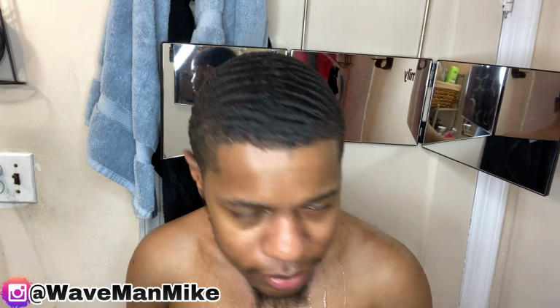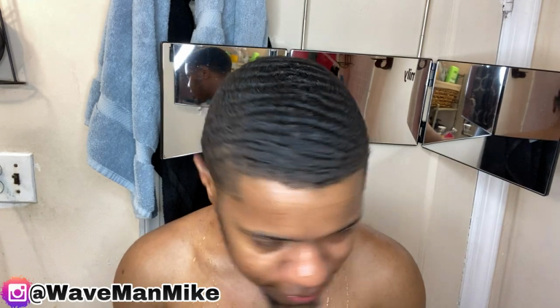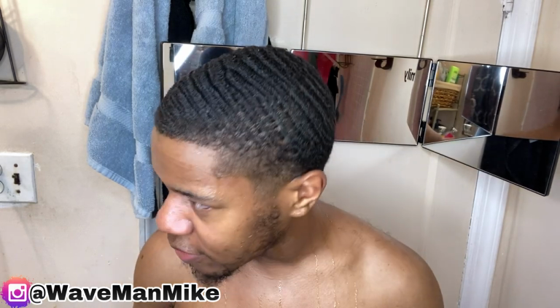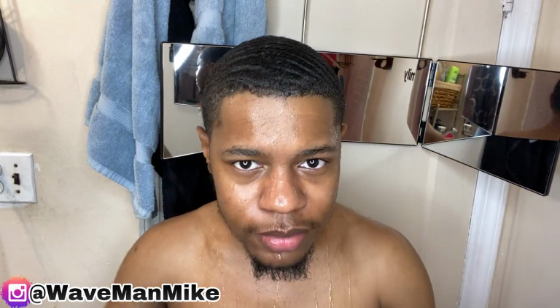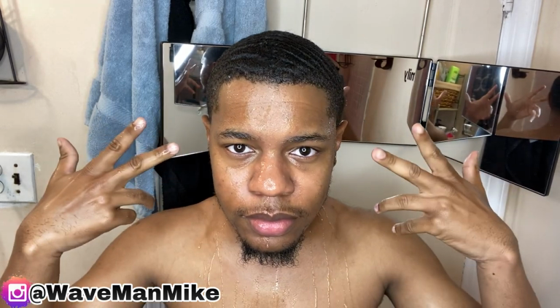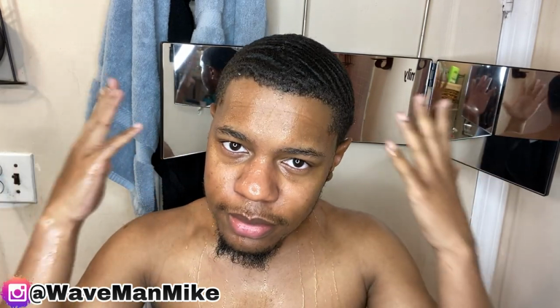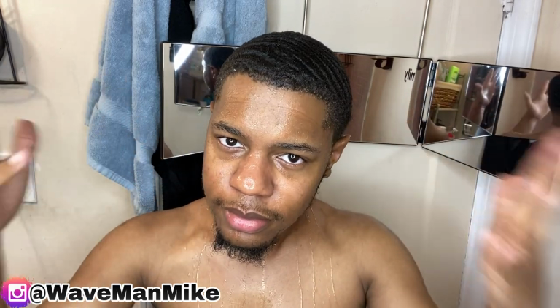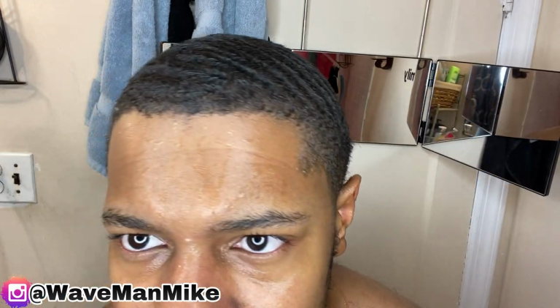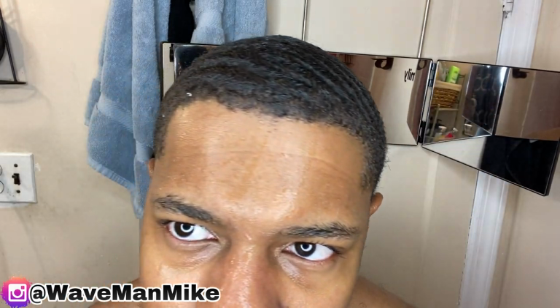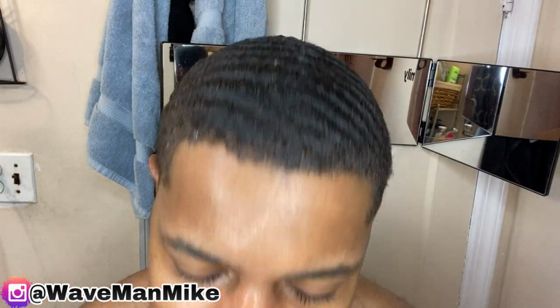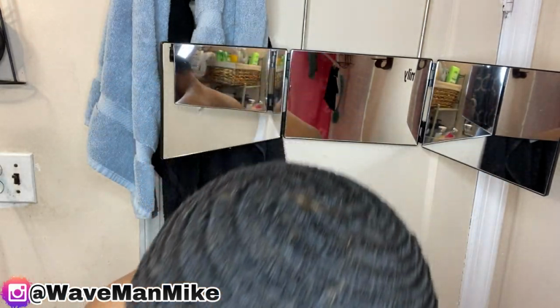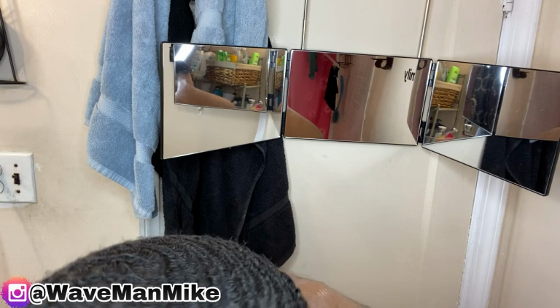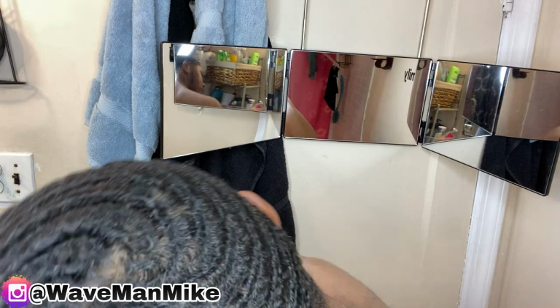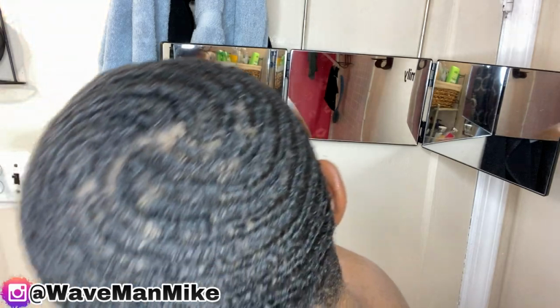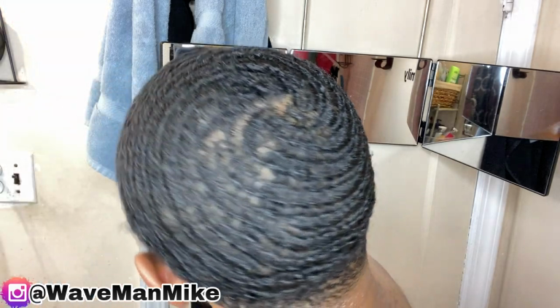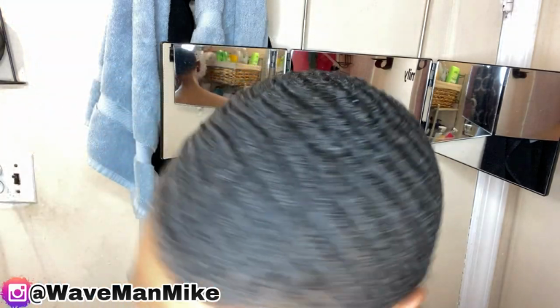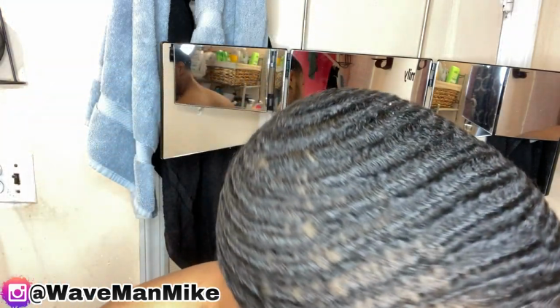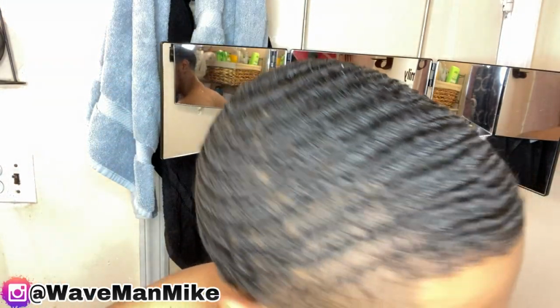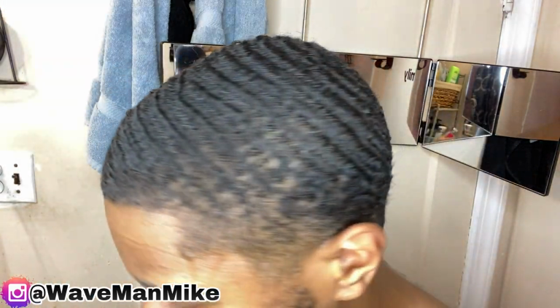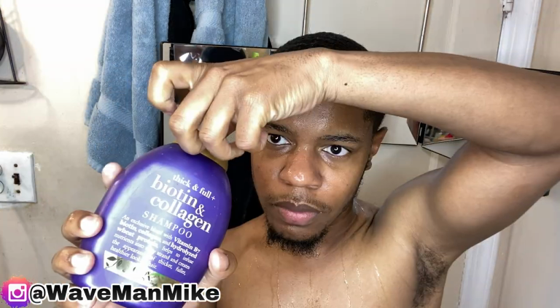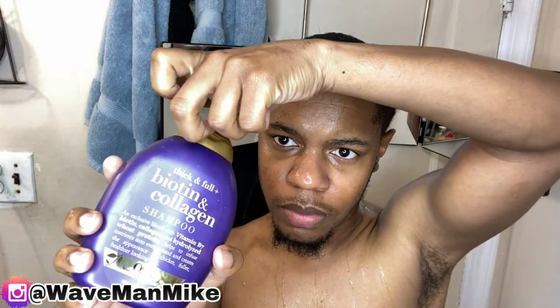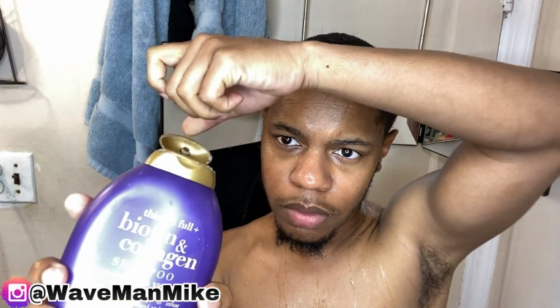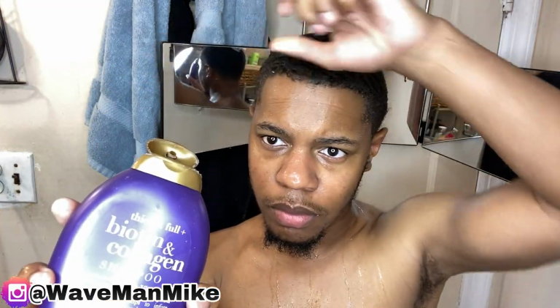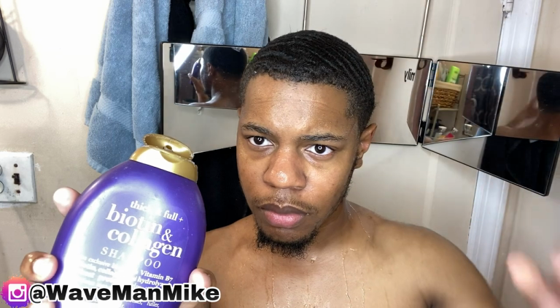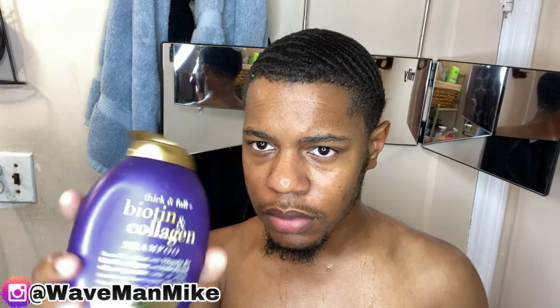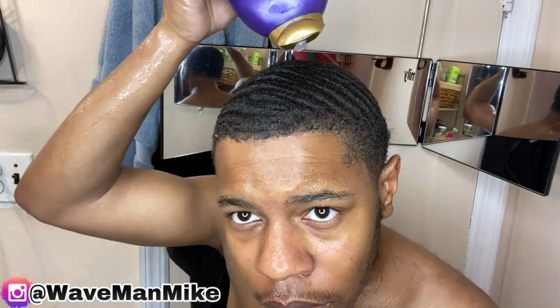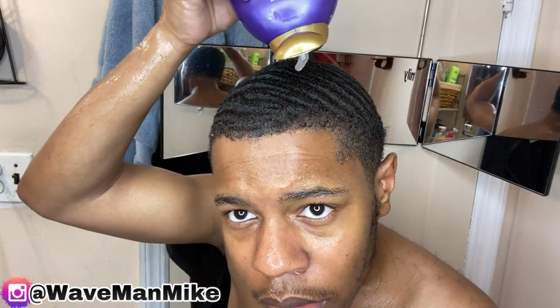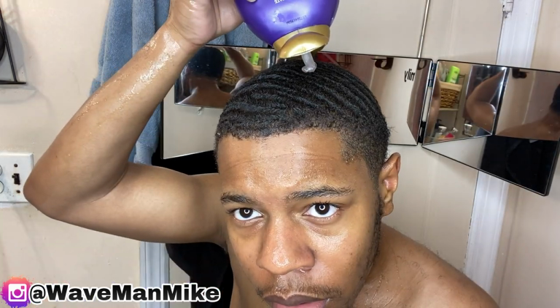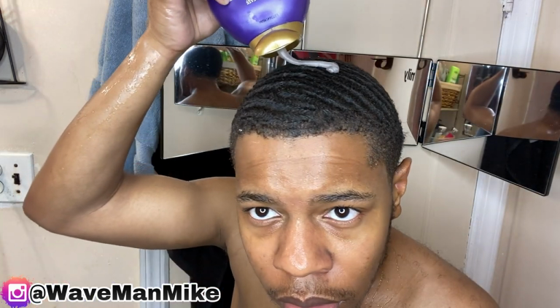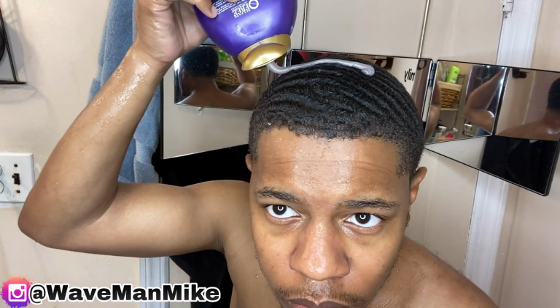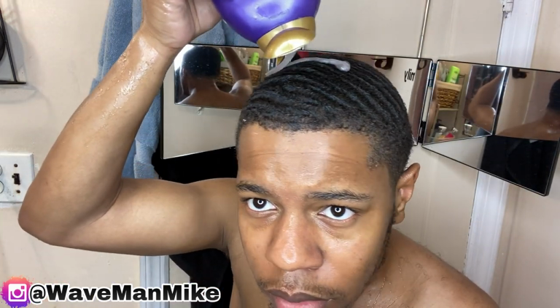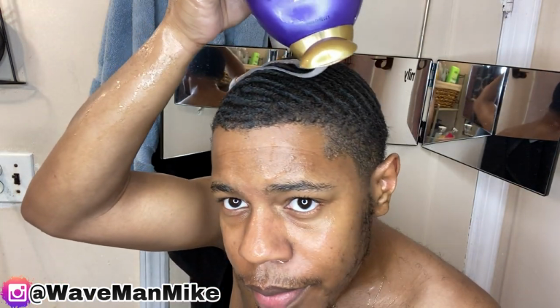If you don't have a sulfate-free shampoo, you can just use whatever shampoo you have. Now, as you can see, I've just wet my hair — my face is all wet, my hair is all wet. After you wet your hair, go ahead and apply the shampoo.